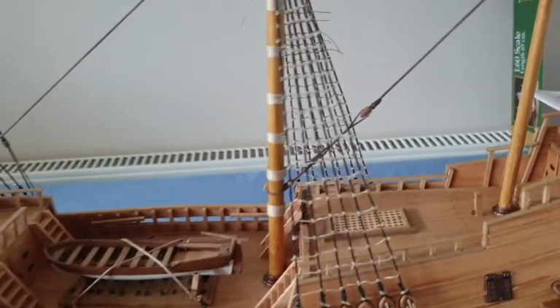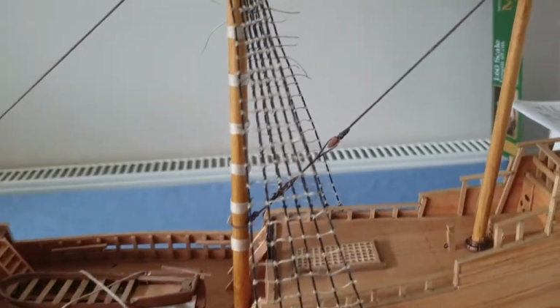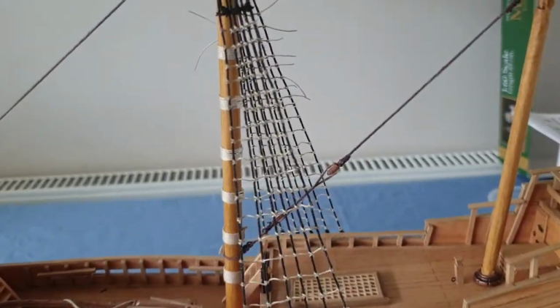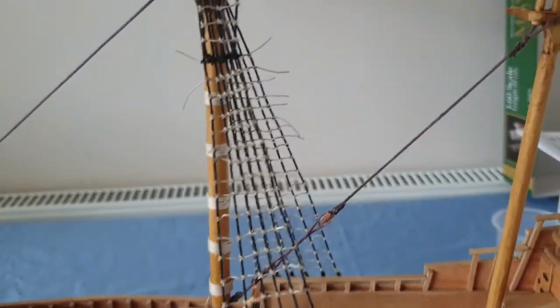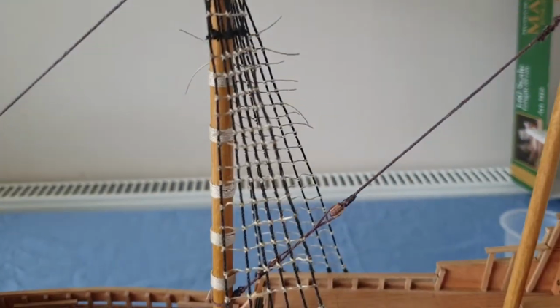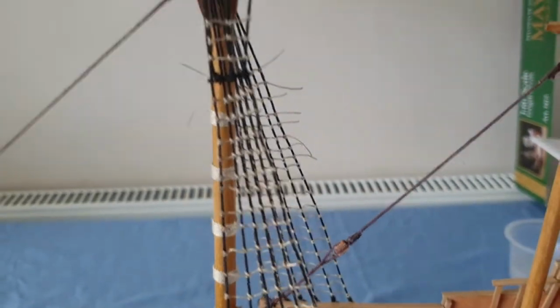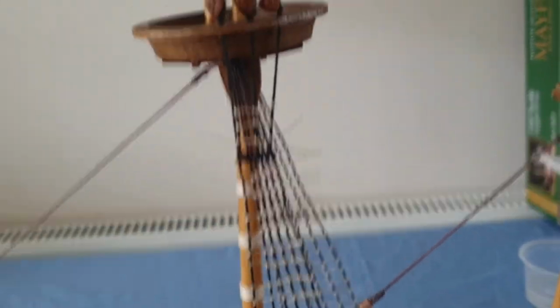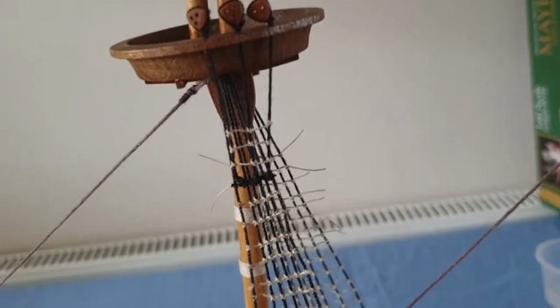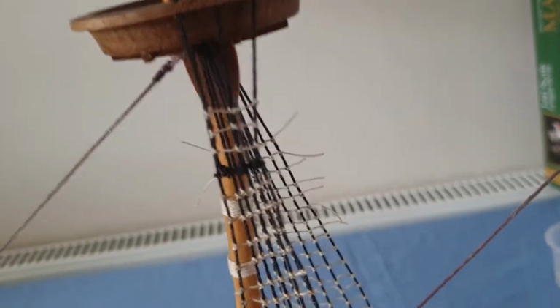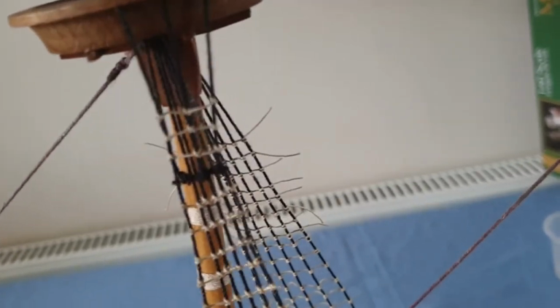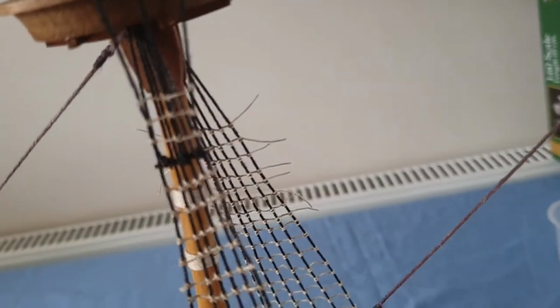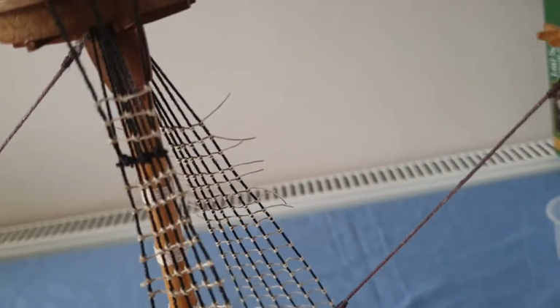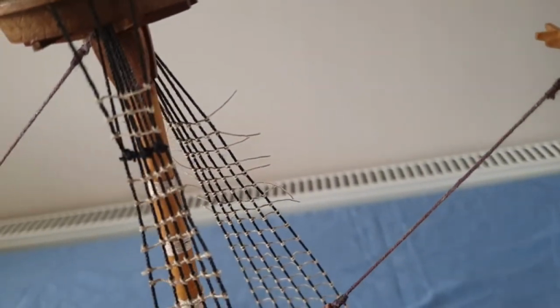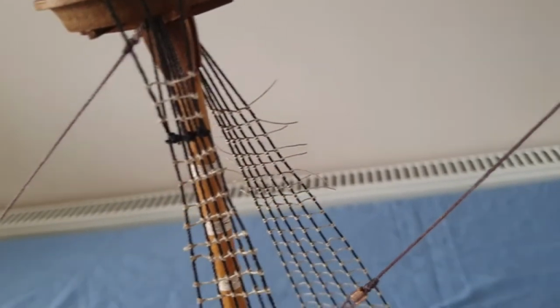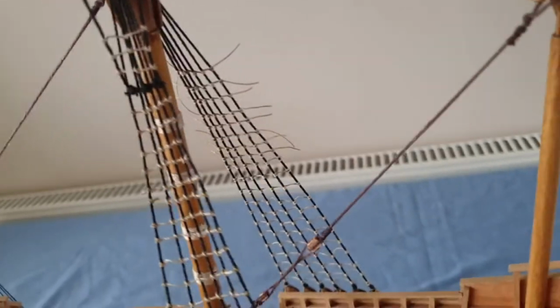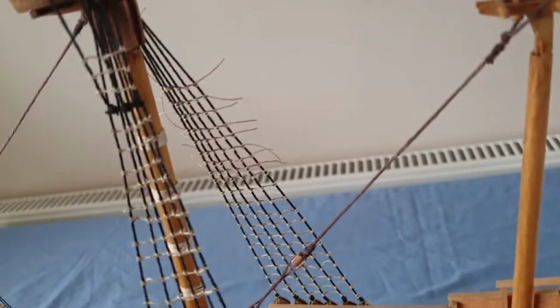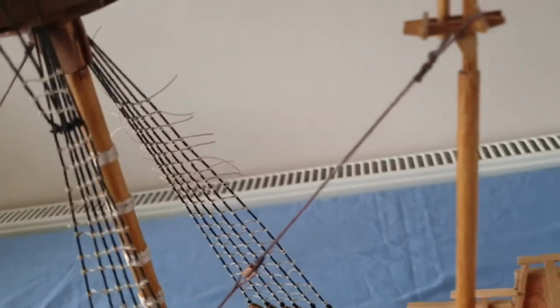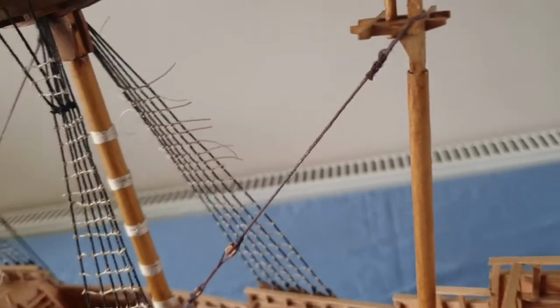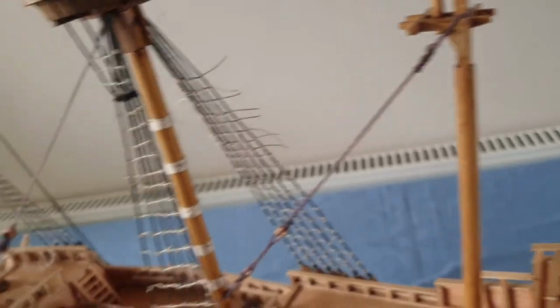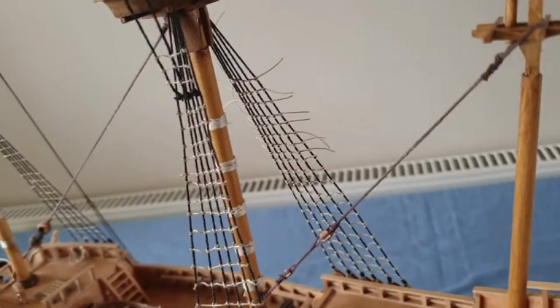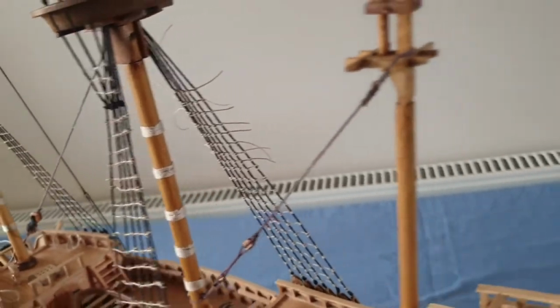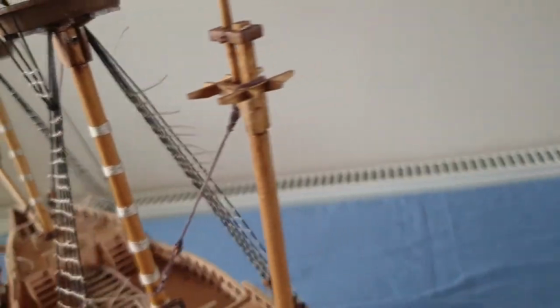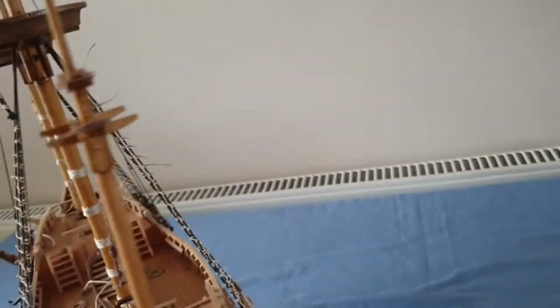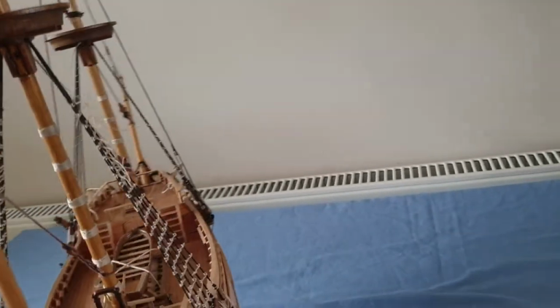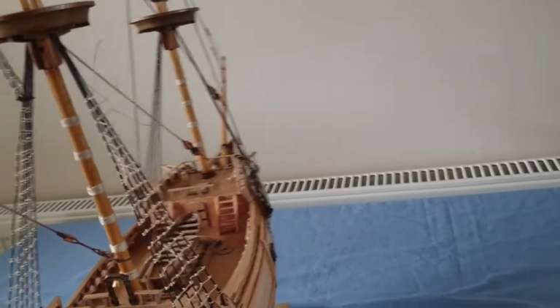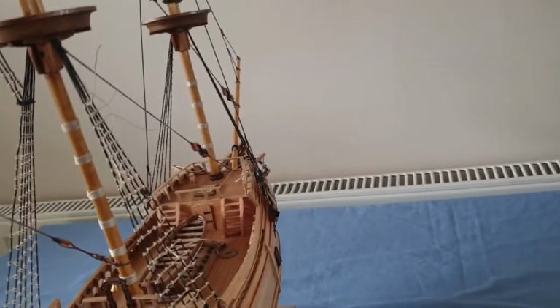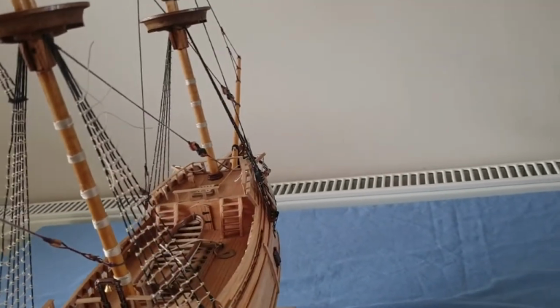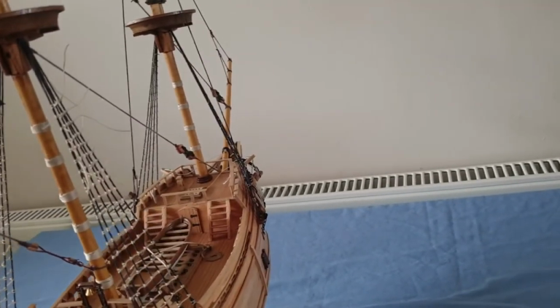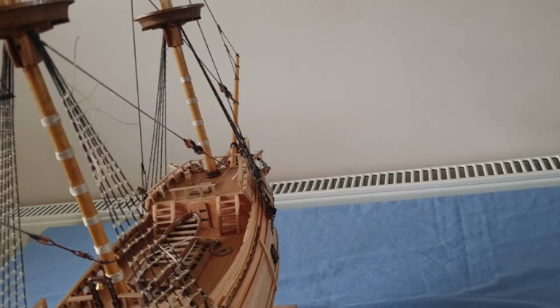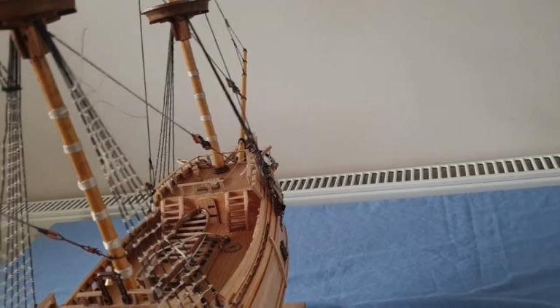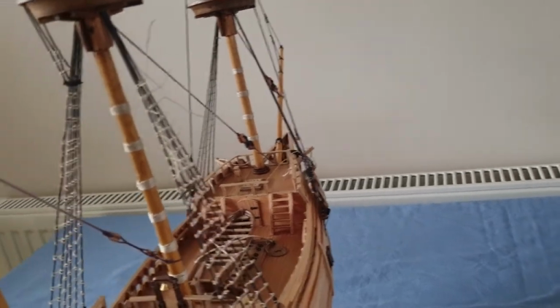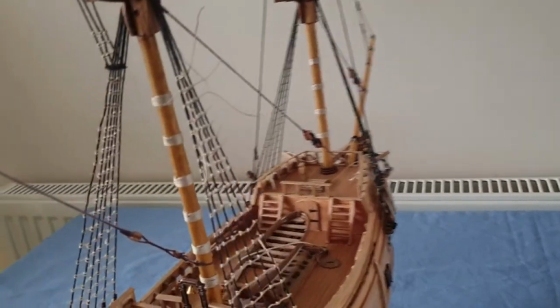Hi guys, this is video 24 I believe, and I've had to do a voiceover on this one because while I was recording it there was so much noise going on outside with lawnmowers and building work I couldn't hear myself think. So anyway.